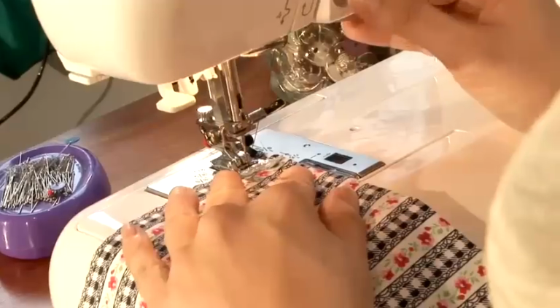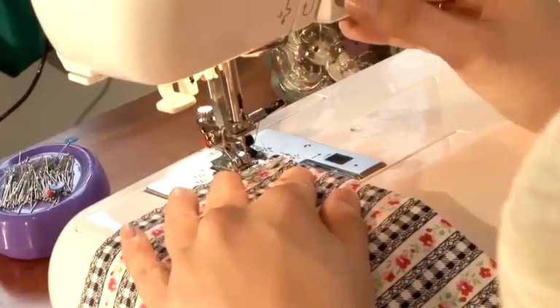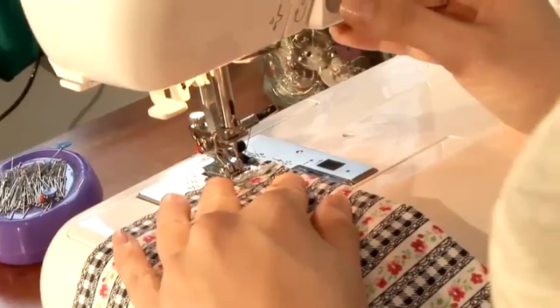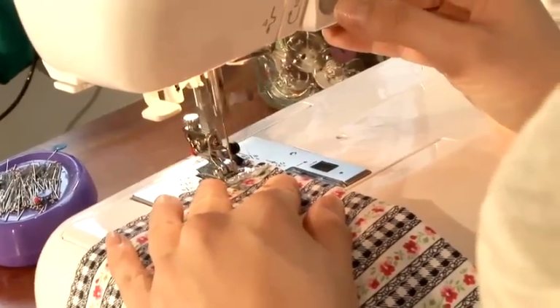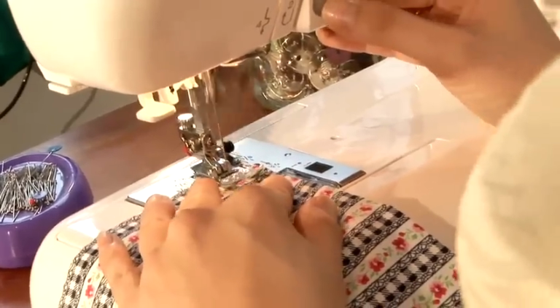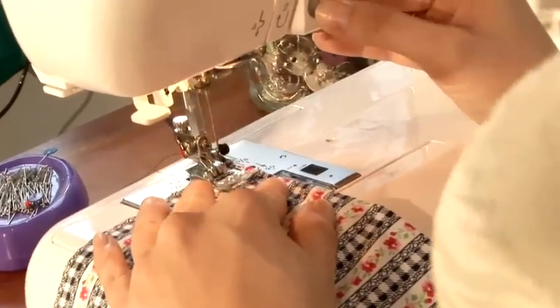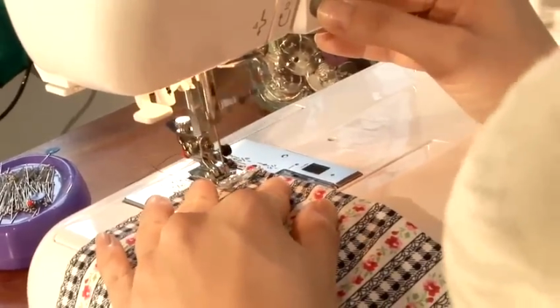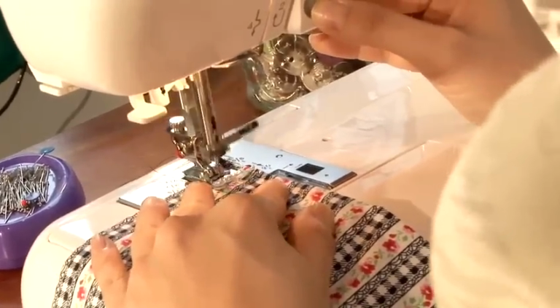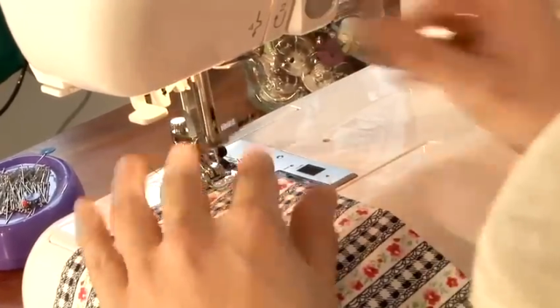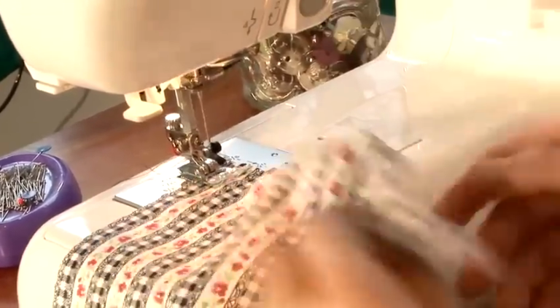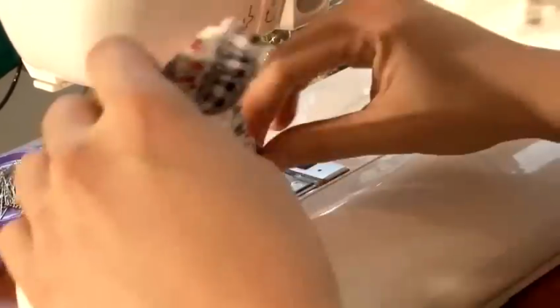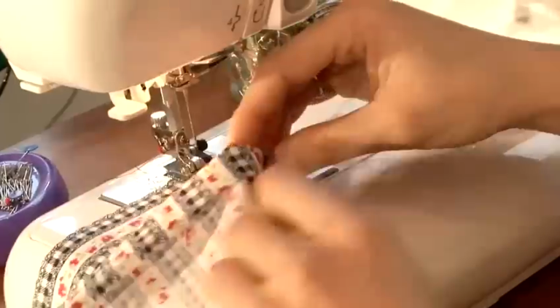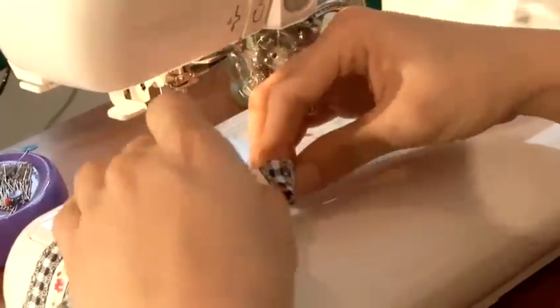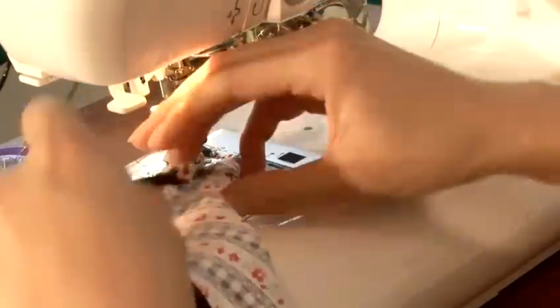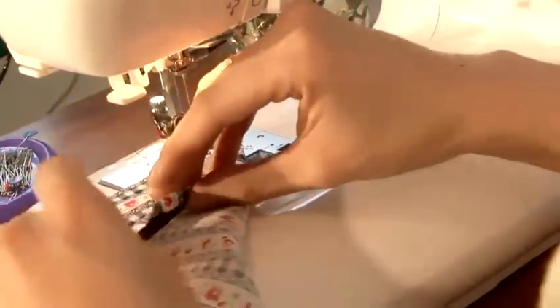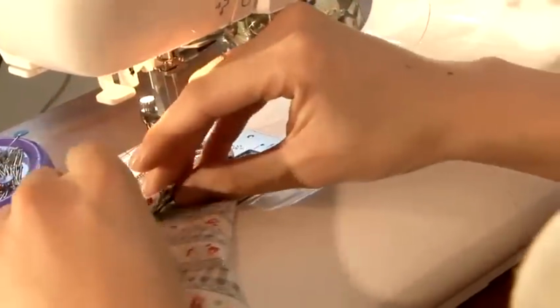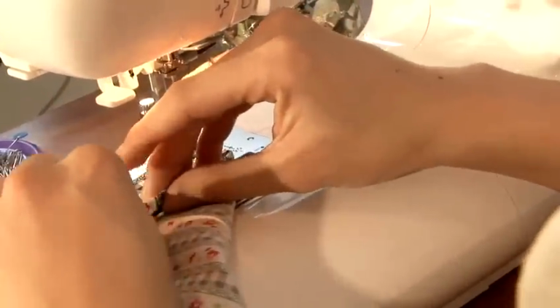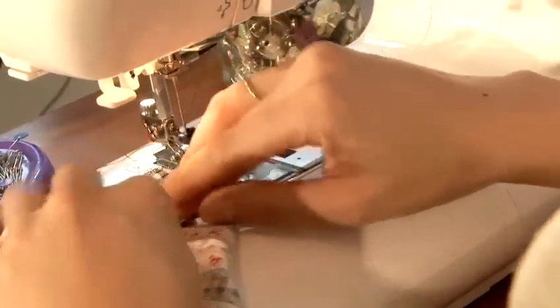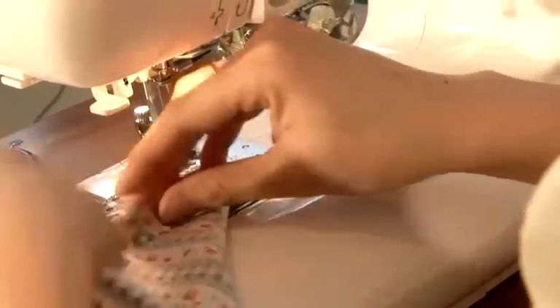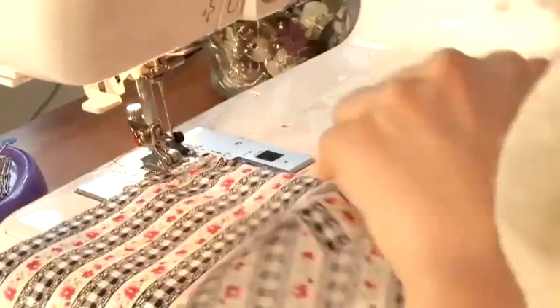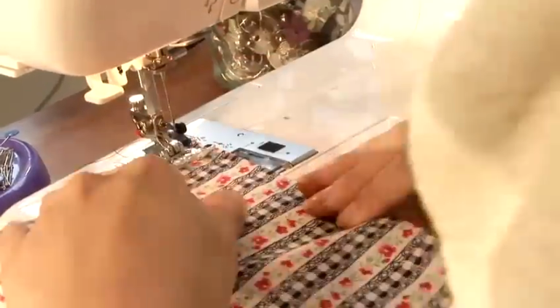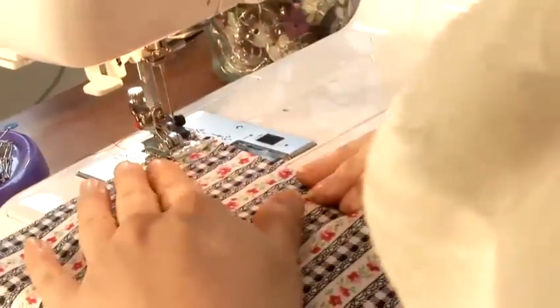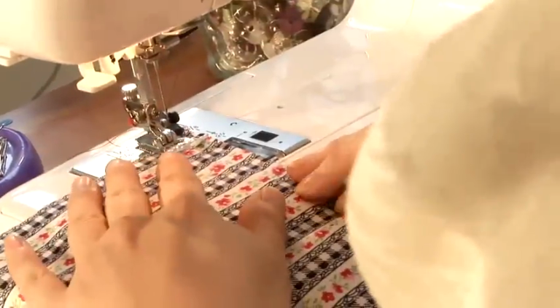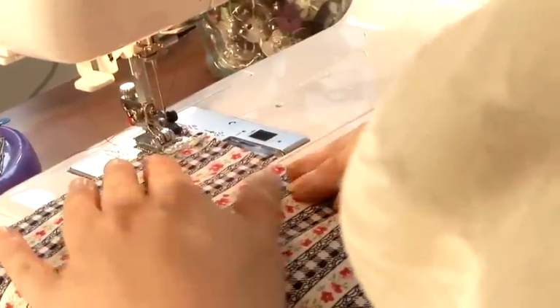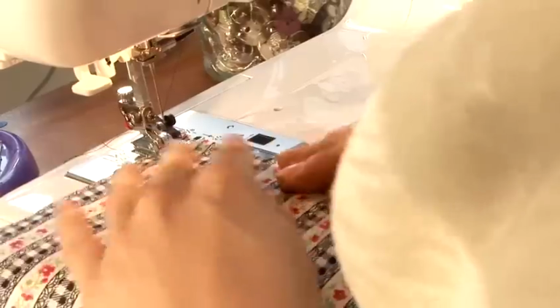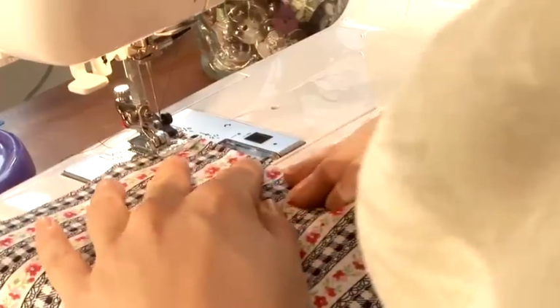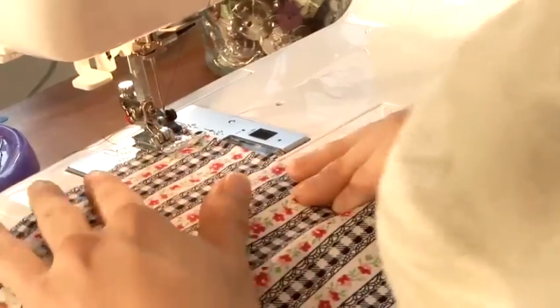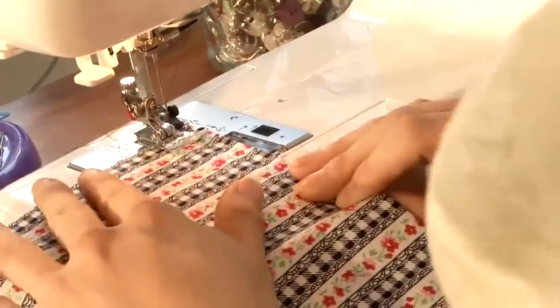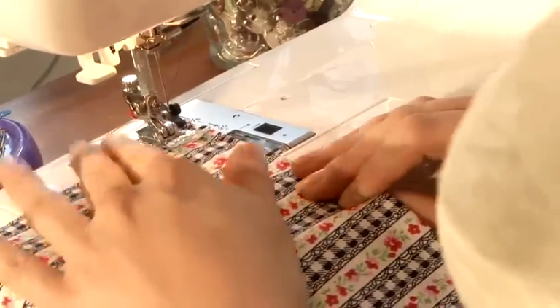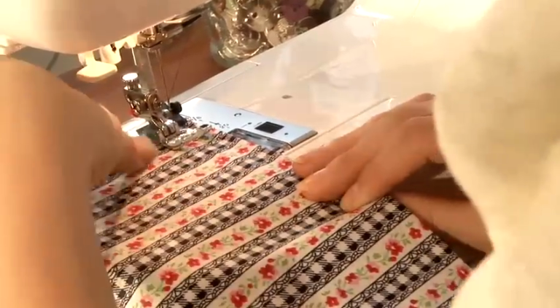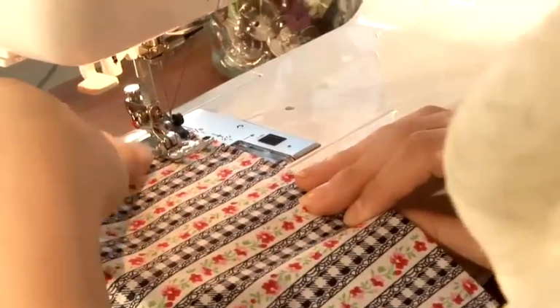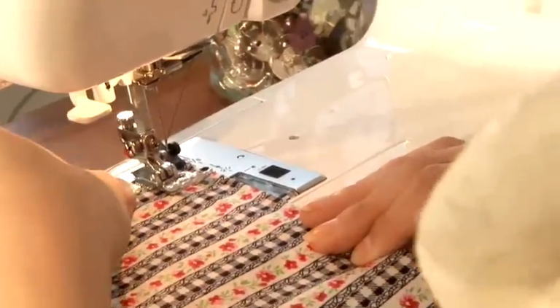So we'll start sewing — a few stitches forward, a few stitches backwards to tack. And then just start sewing. For this, we're using a 1.5cm seam.